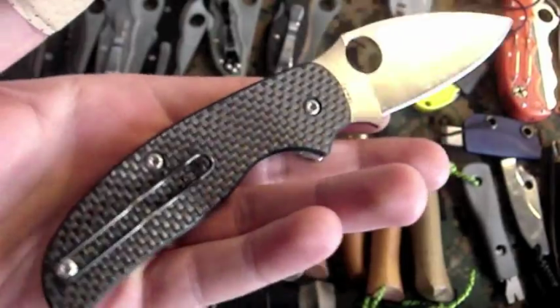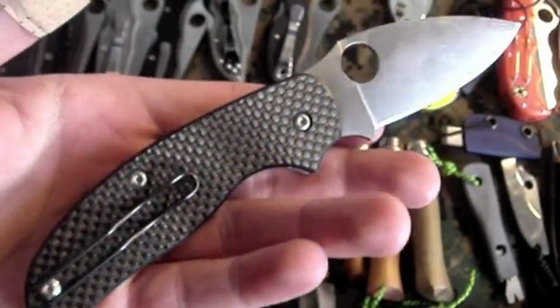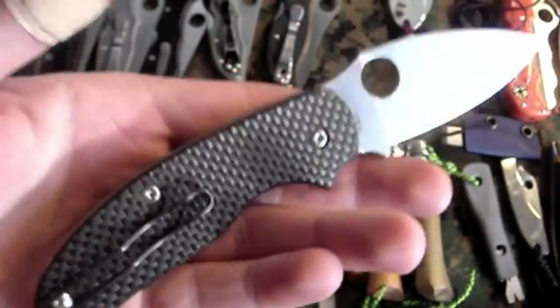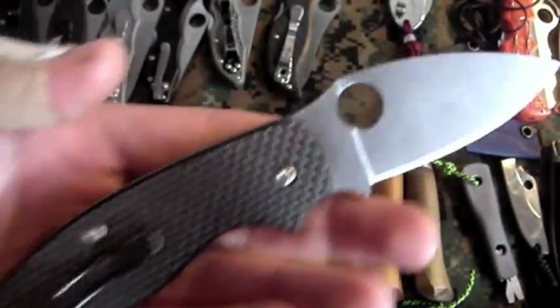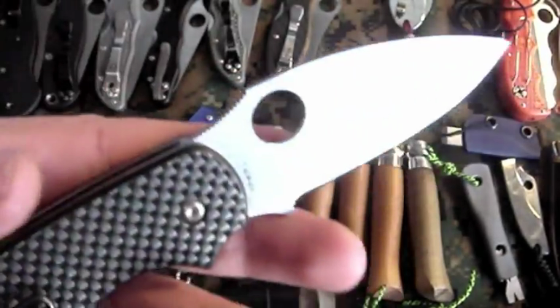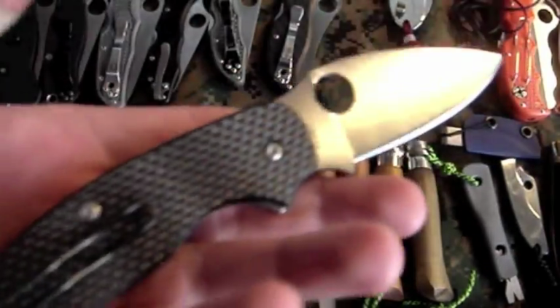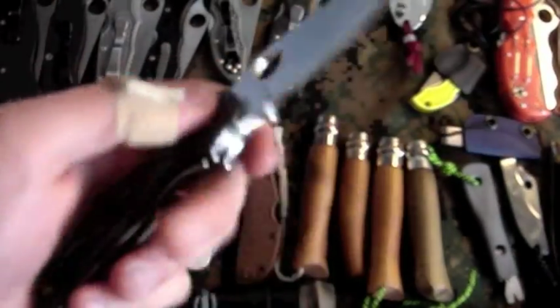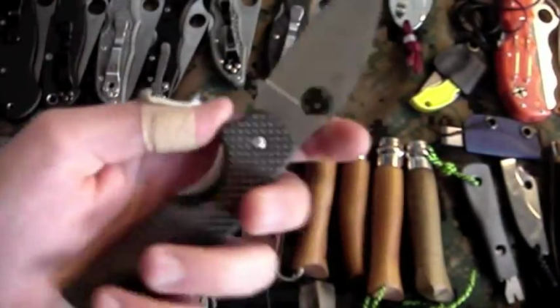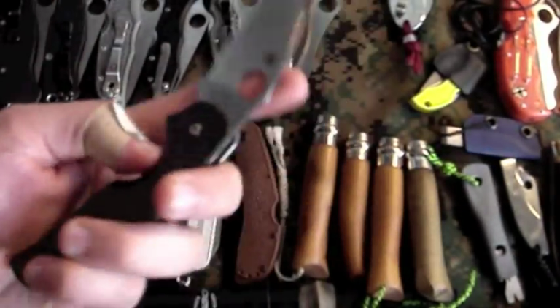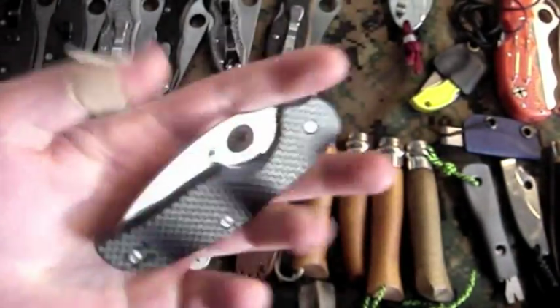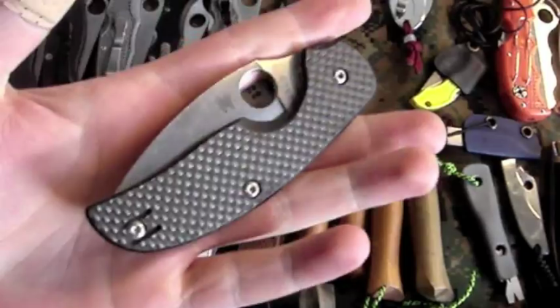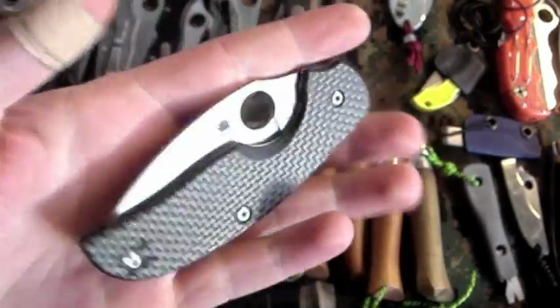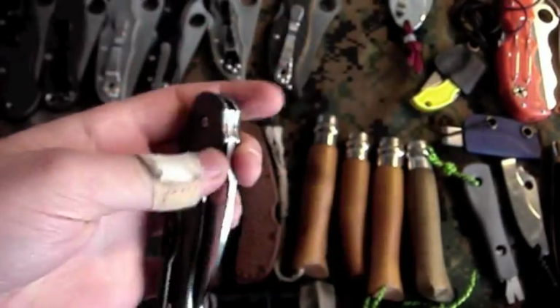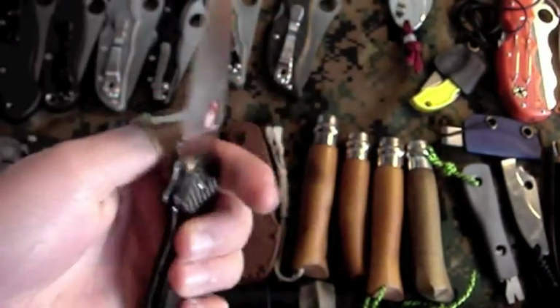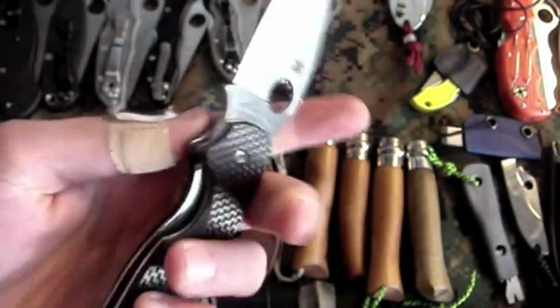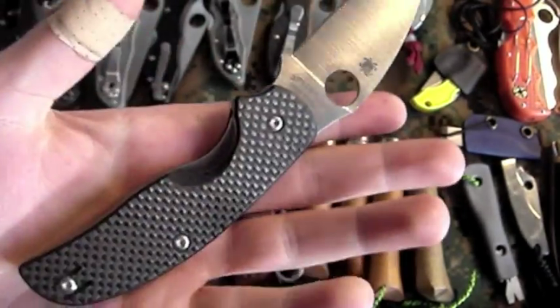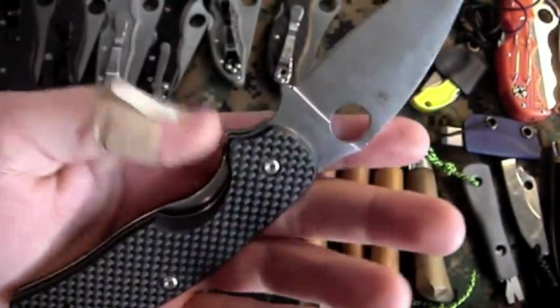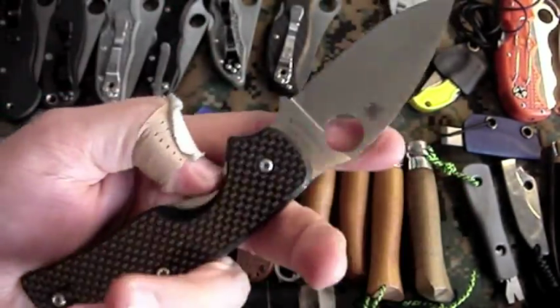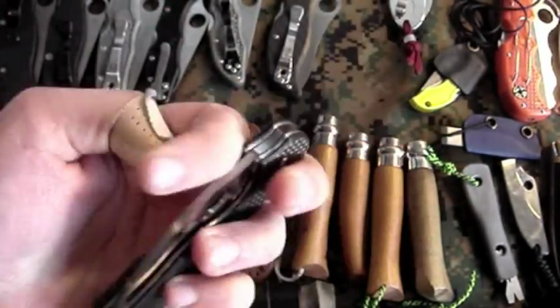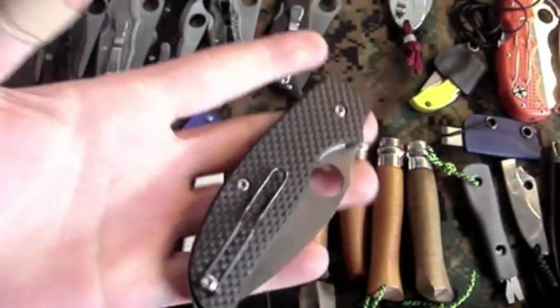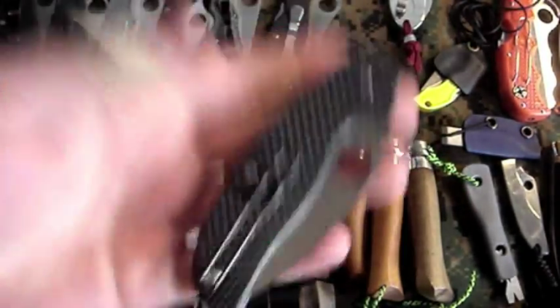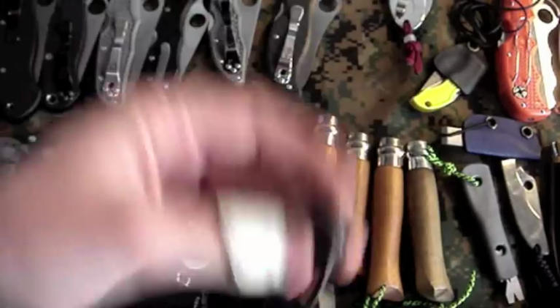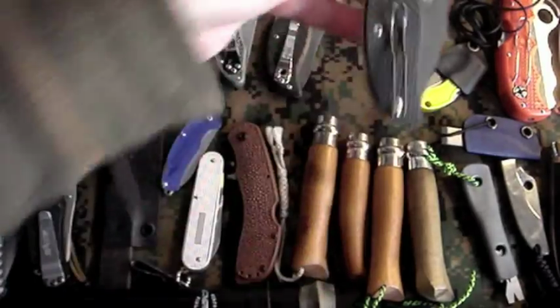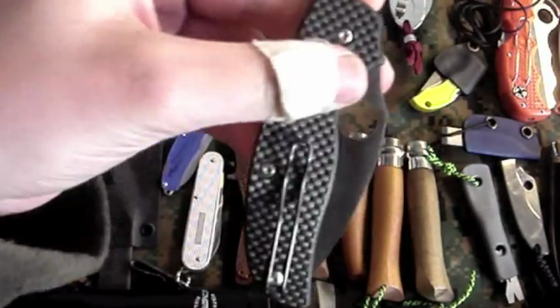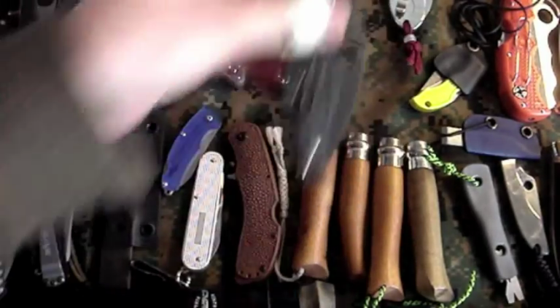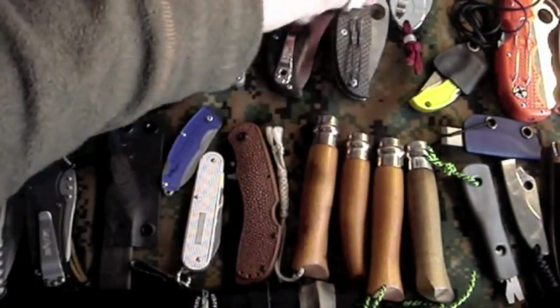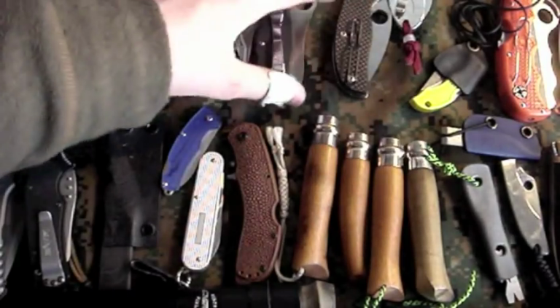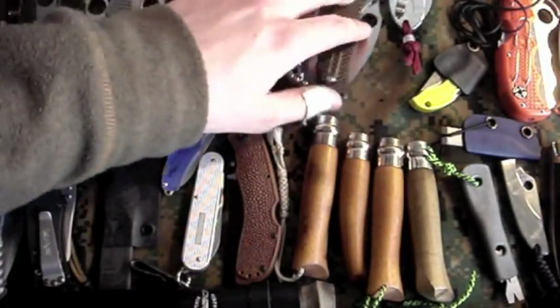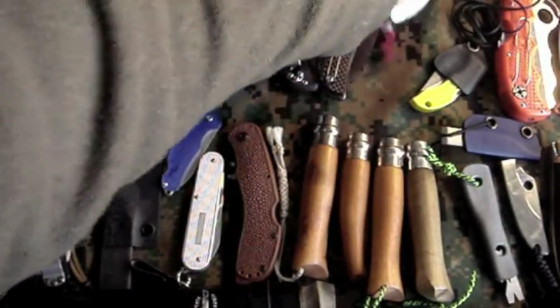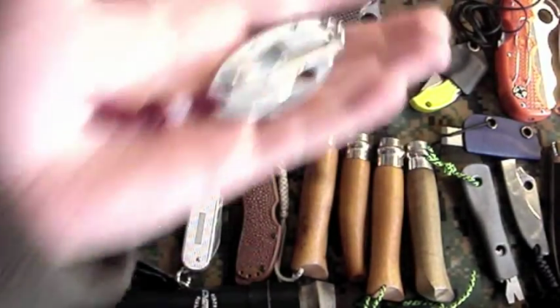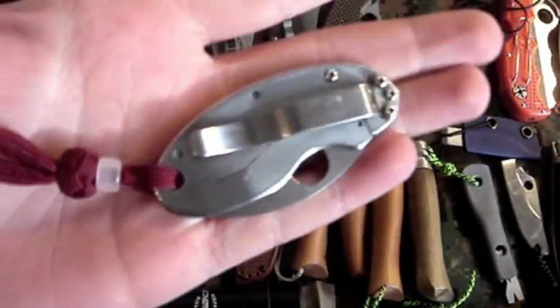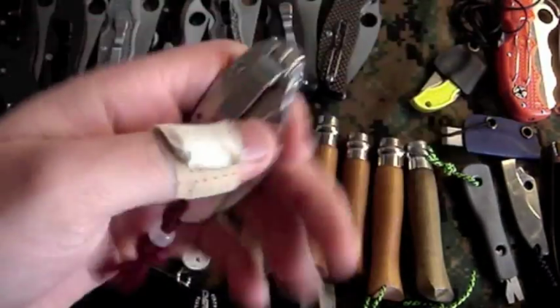Spyderco Sage One — I'm actually thinking of selling this. If you're interested, PM me and I'll give you a good deal. Awesome EDC knife, I just don't really carry it that much anymore, plus I'm getting a very similar knife to replace it. Let me know — I might even think of trades.